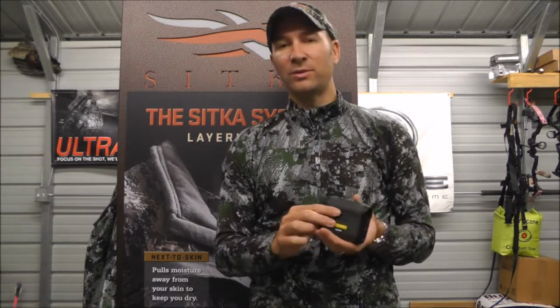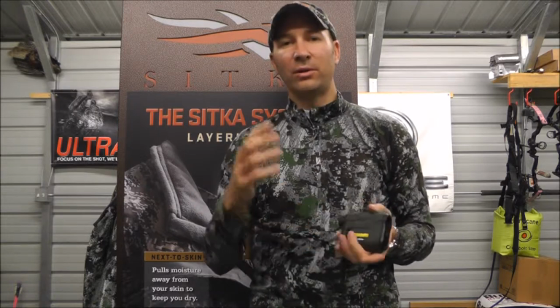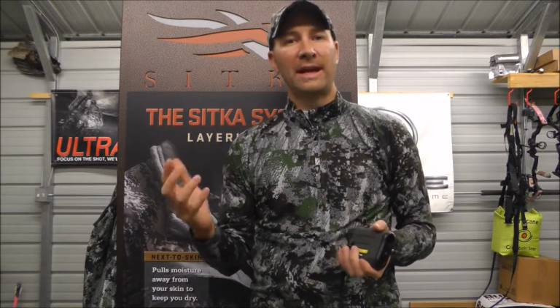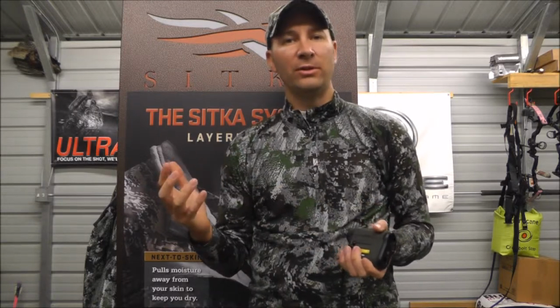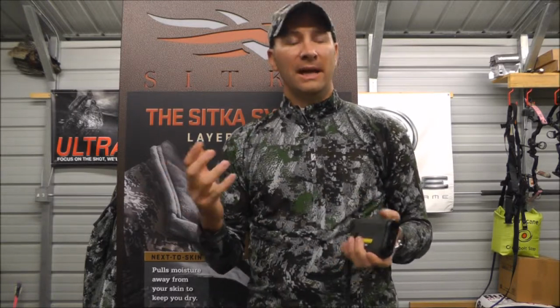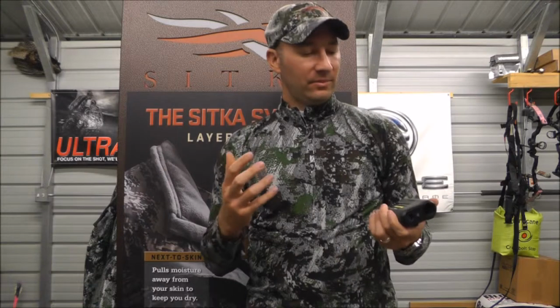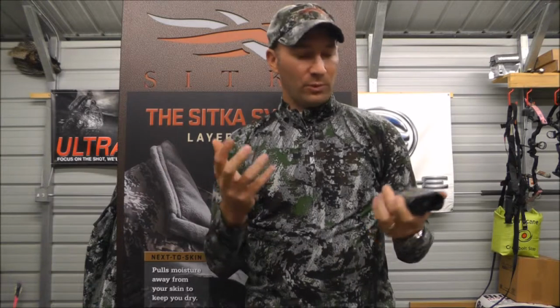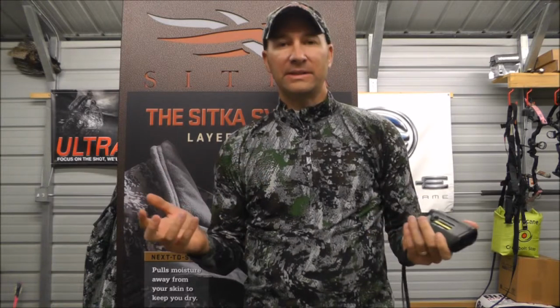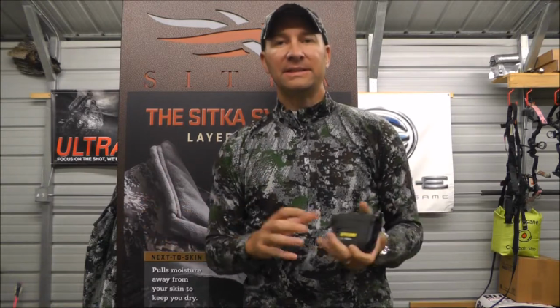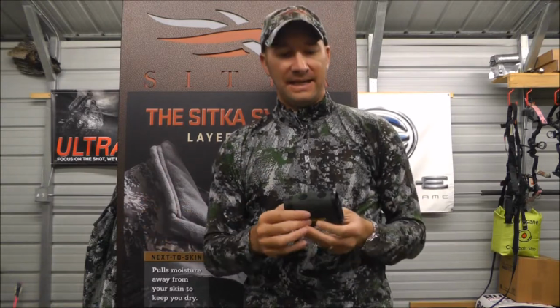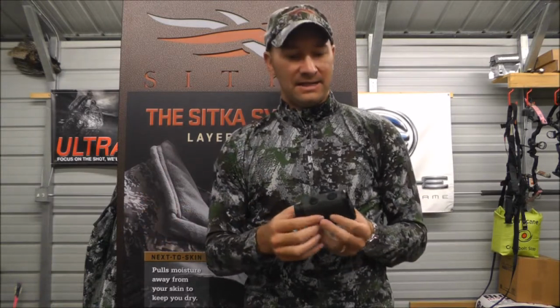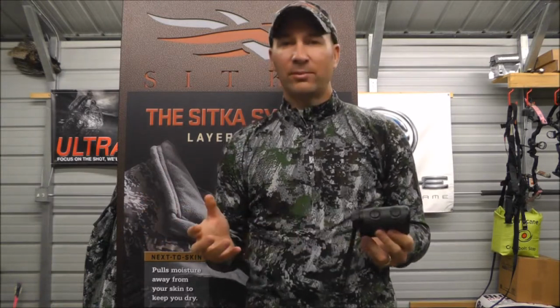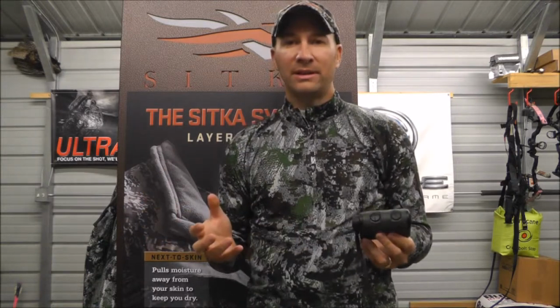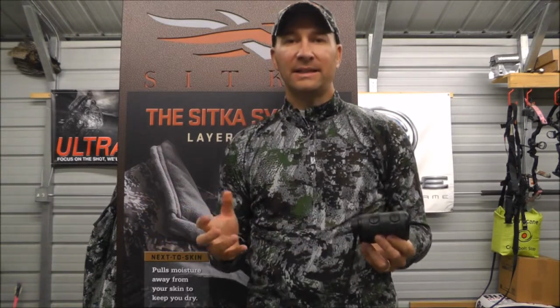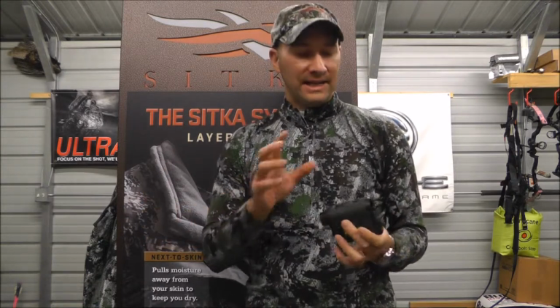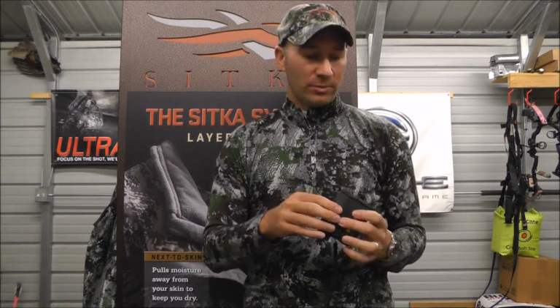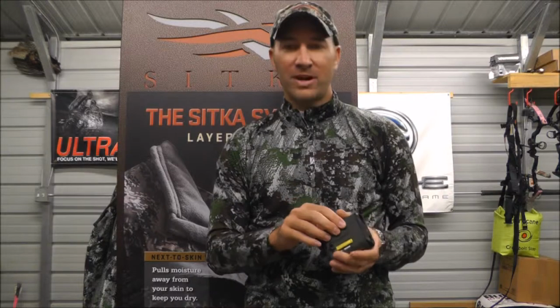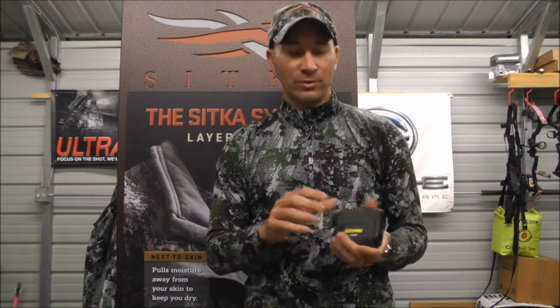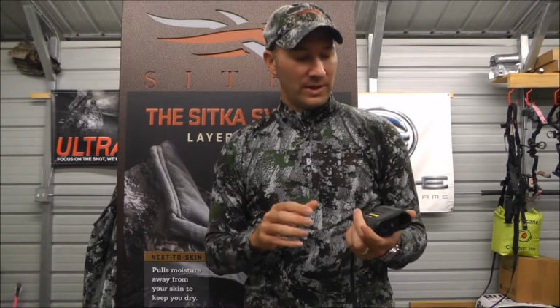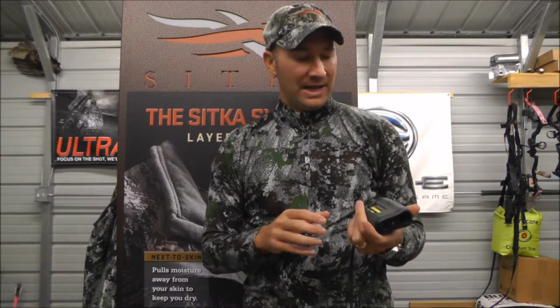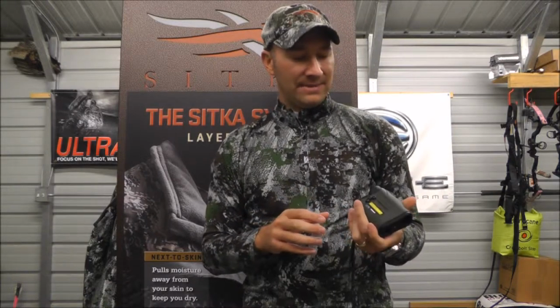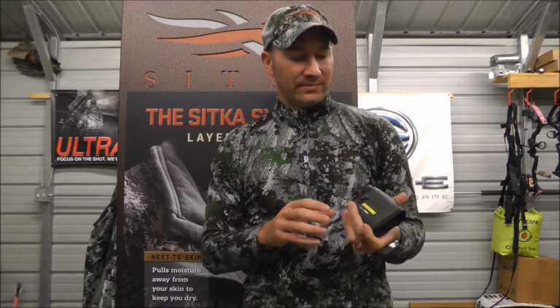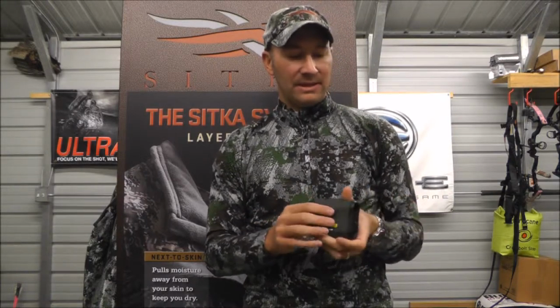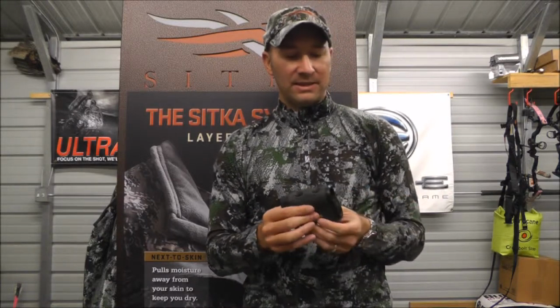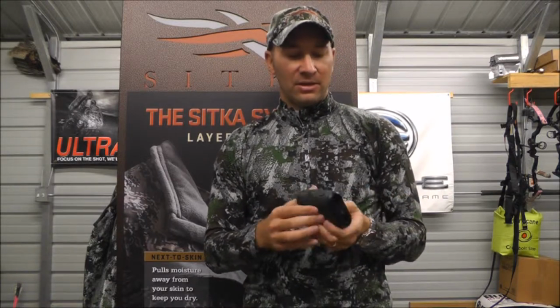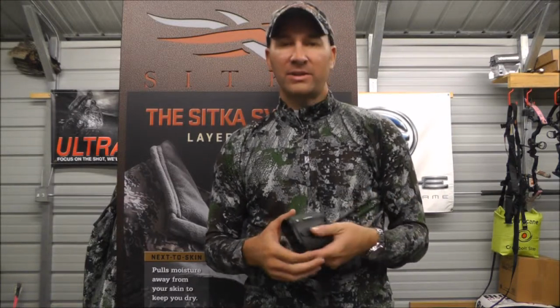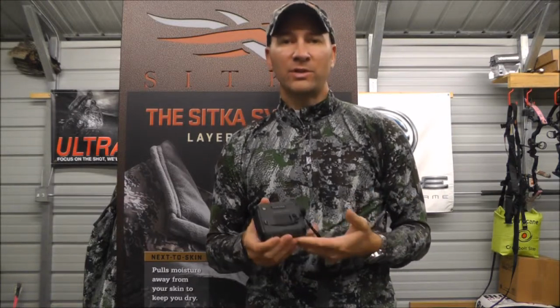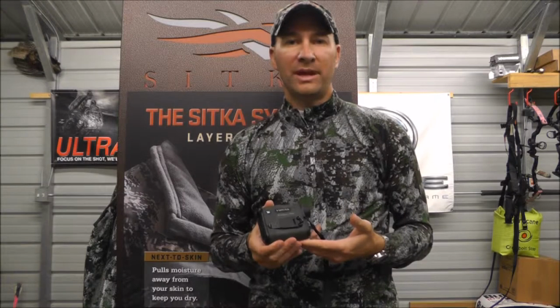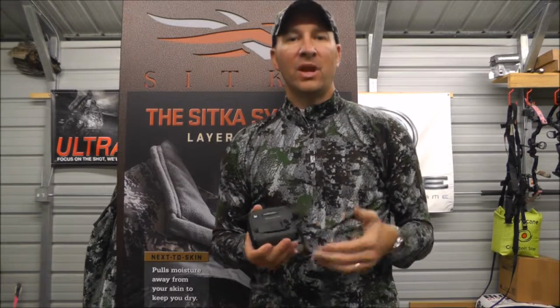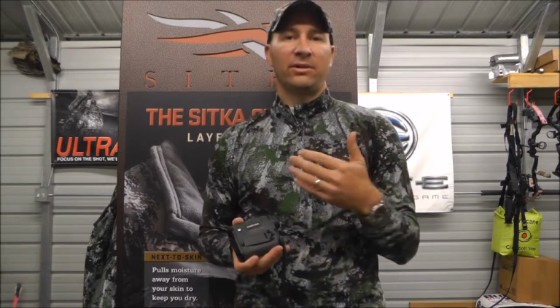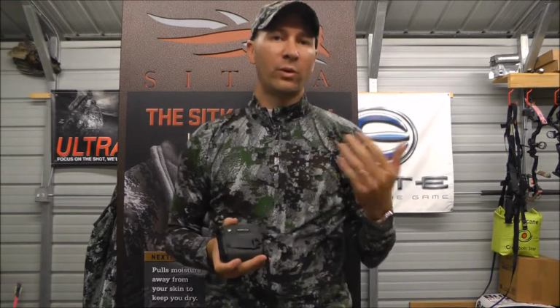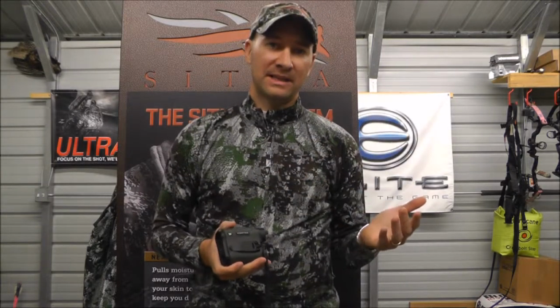We've used this rangefinder over the last year through various hunts and never had a problem with it. It is waterproof and fog proof as well. This is the Vortex Ranger 1000.